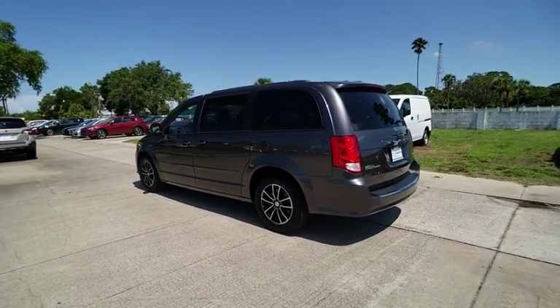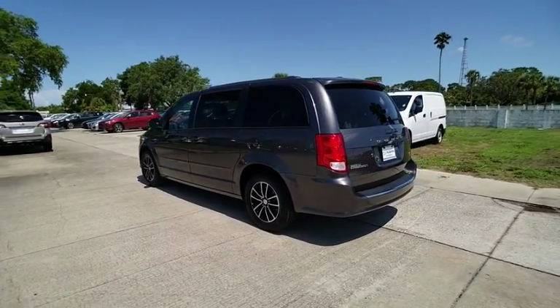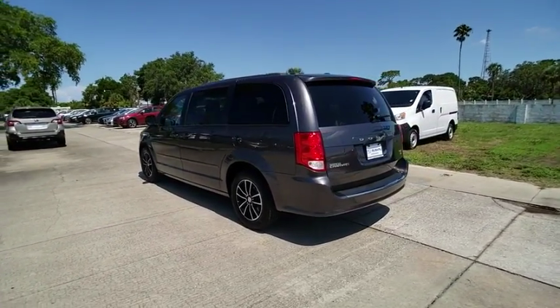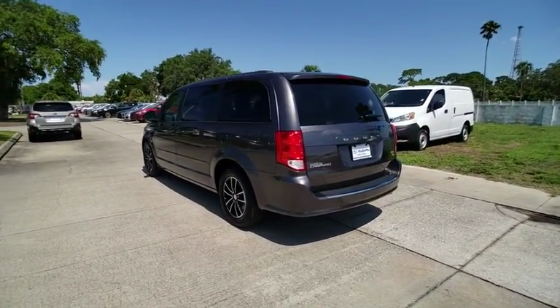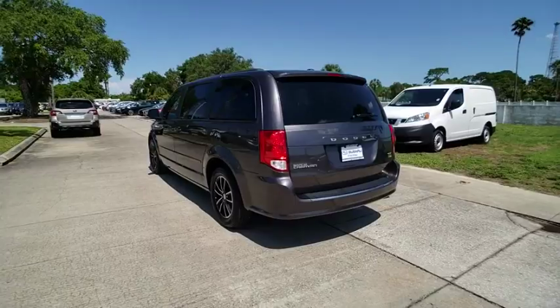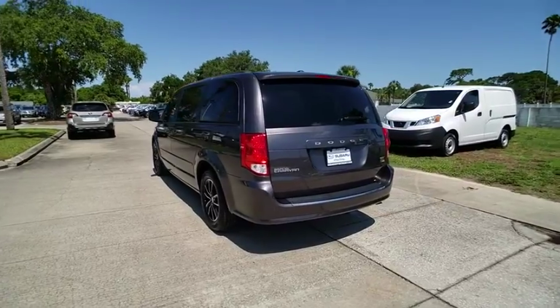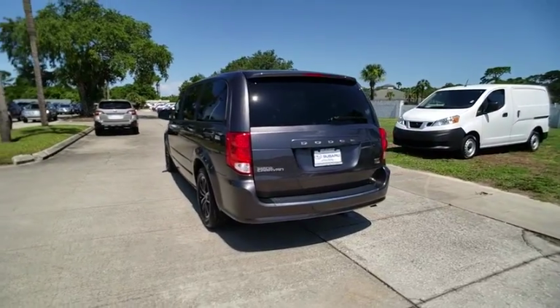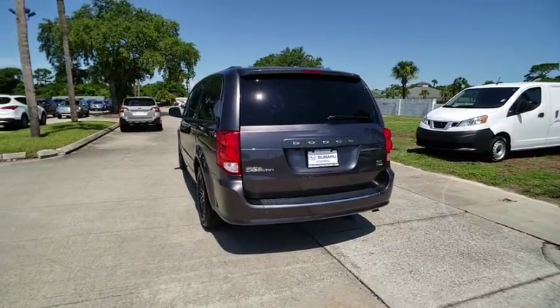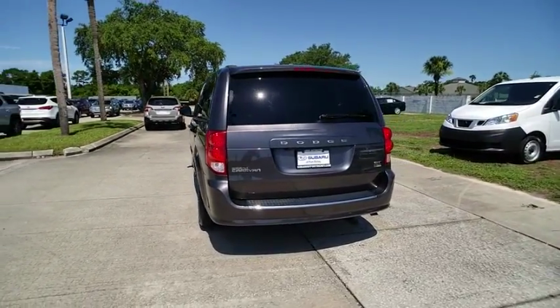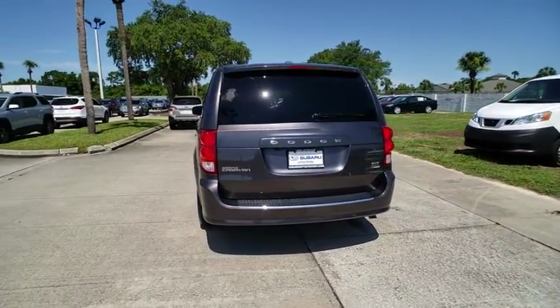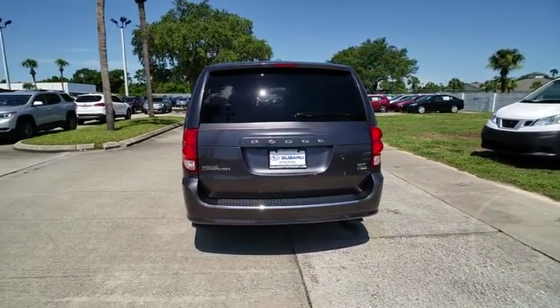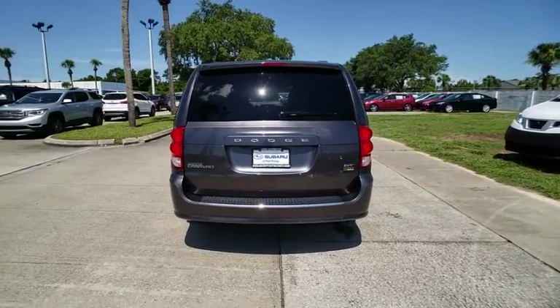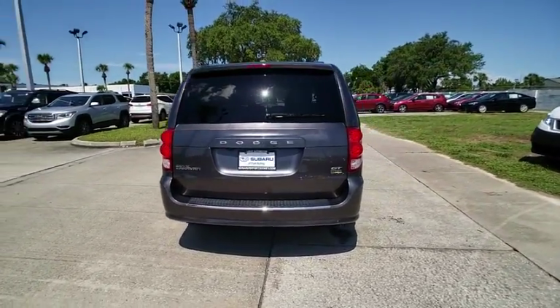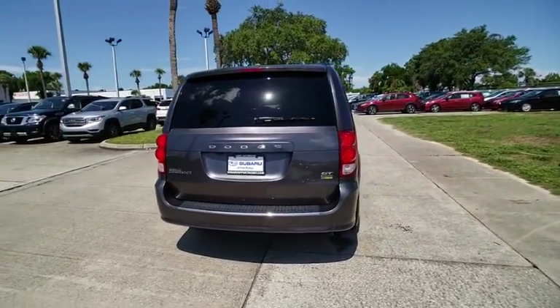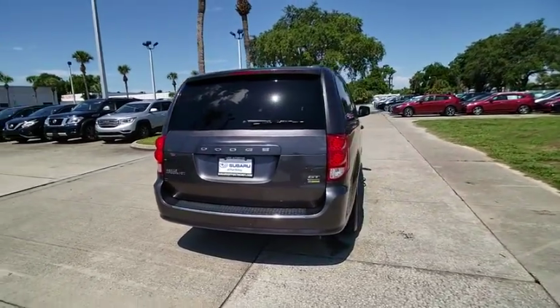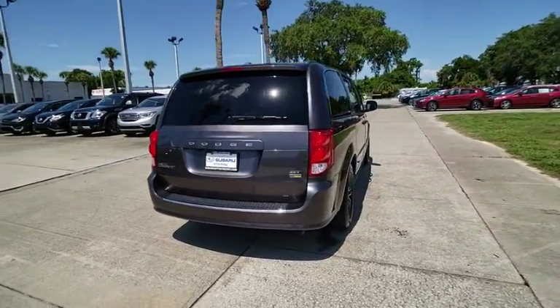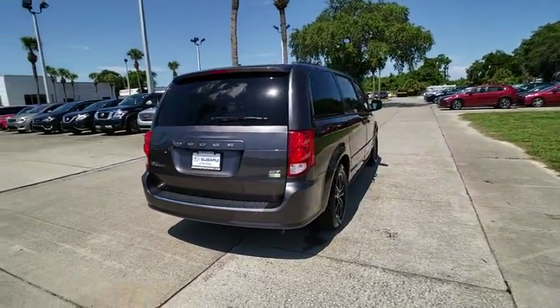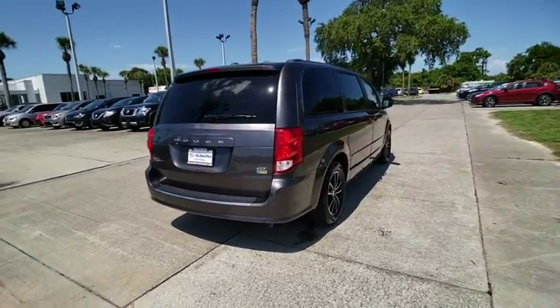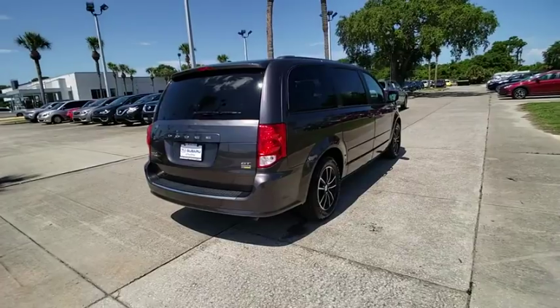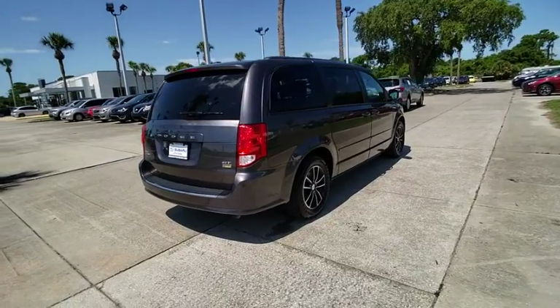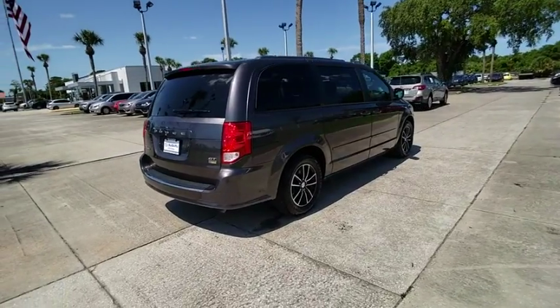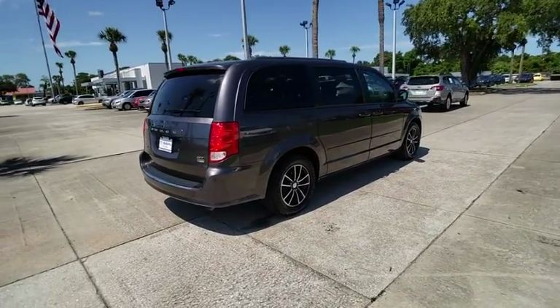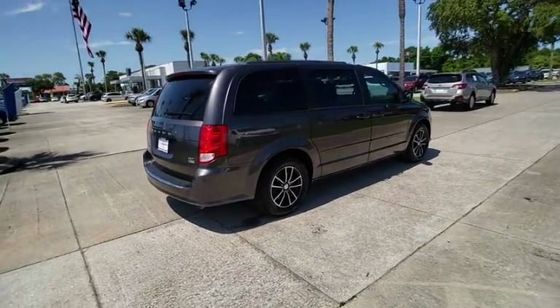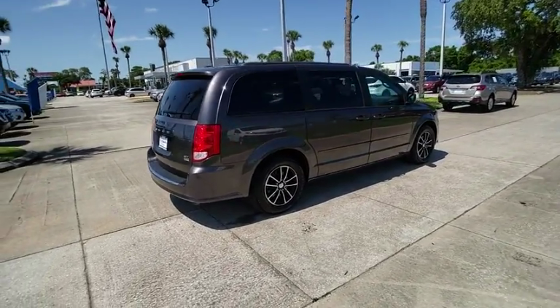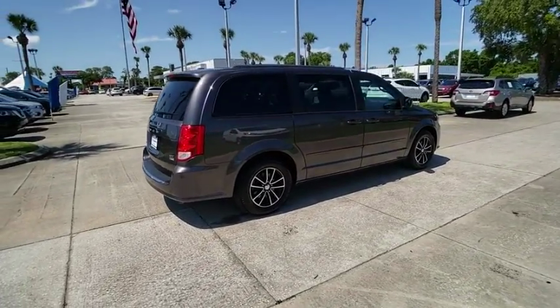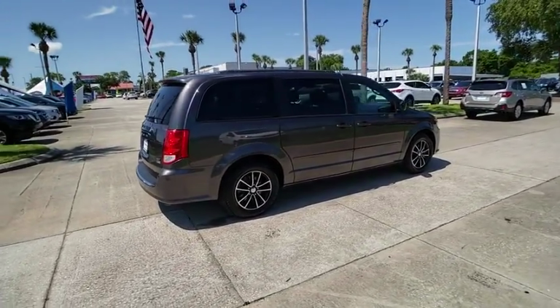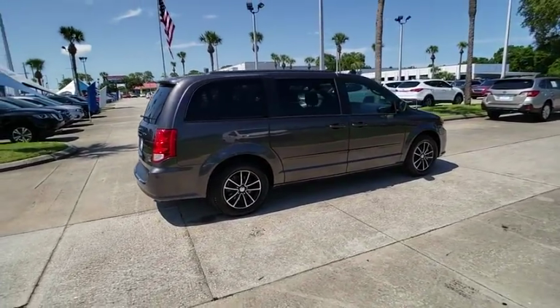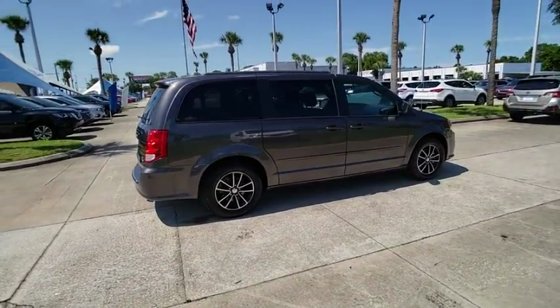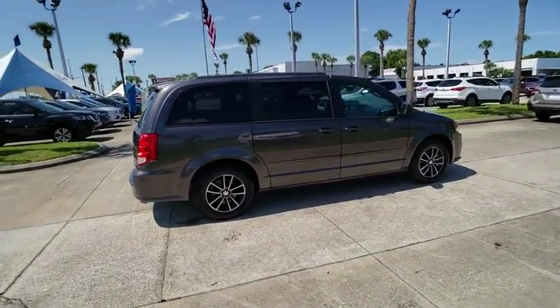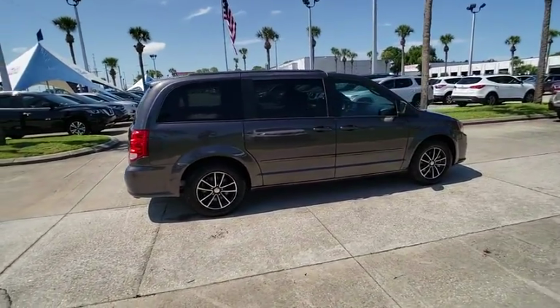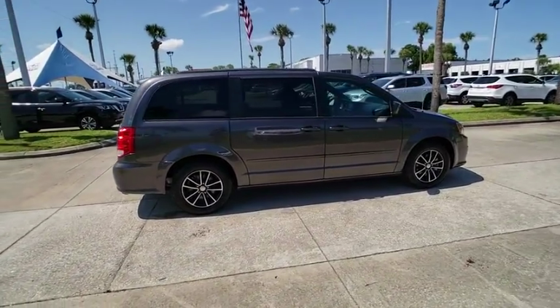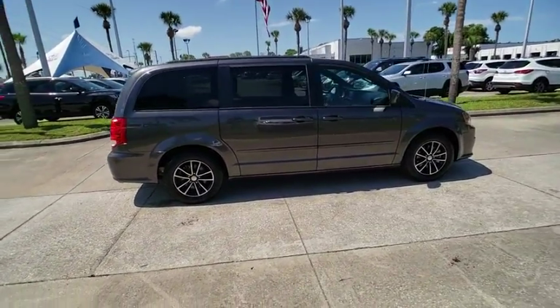Its vast interior is widely praised, with an innovative seating arrangement, versatile cargo storage, and enough entertainment features to keep the kids entertained on road trips. And is priced below $20,000.